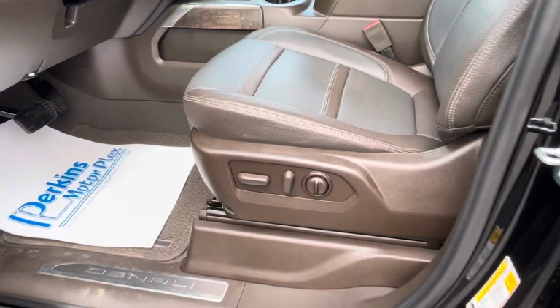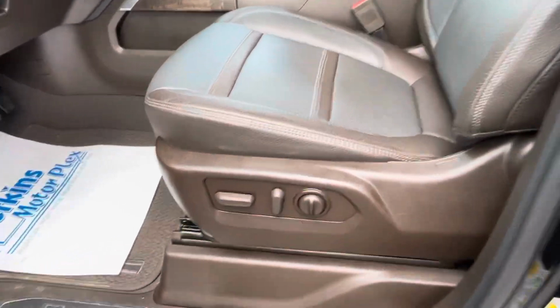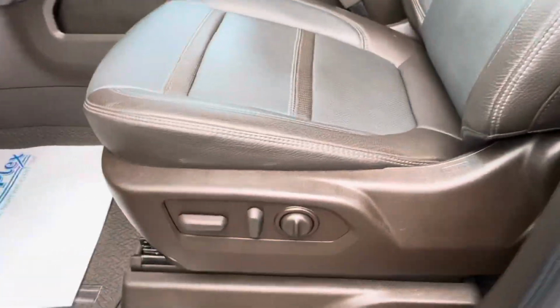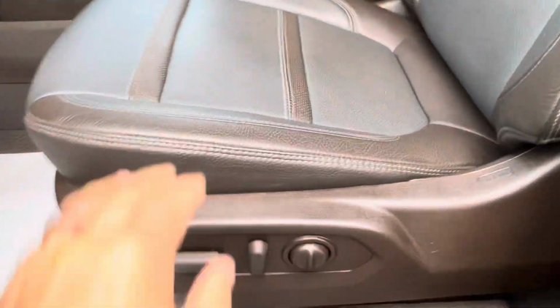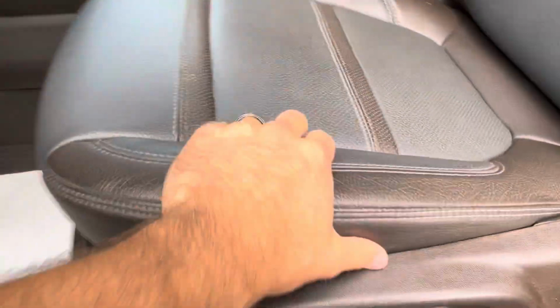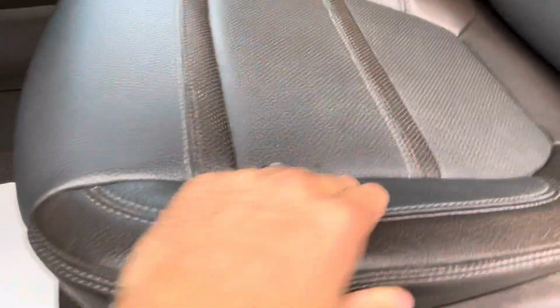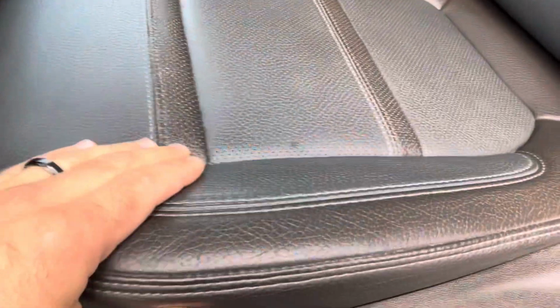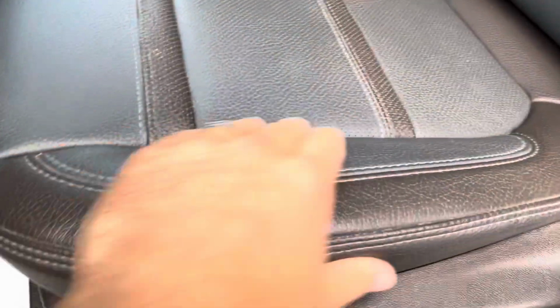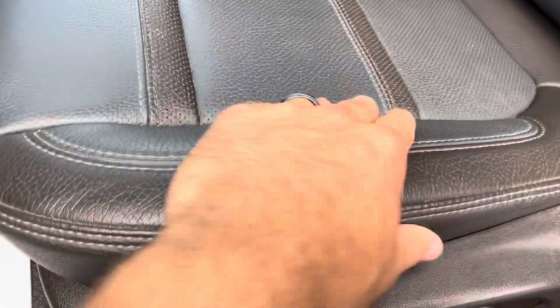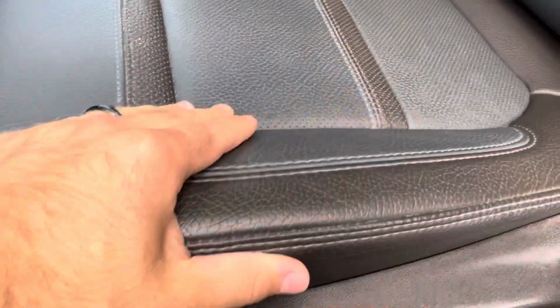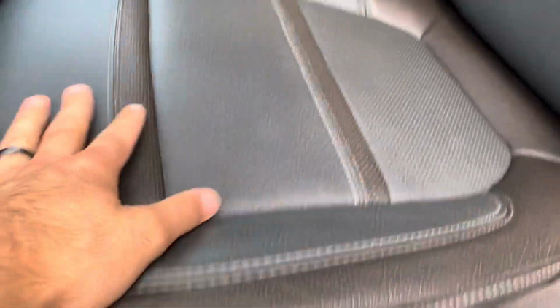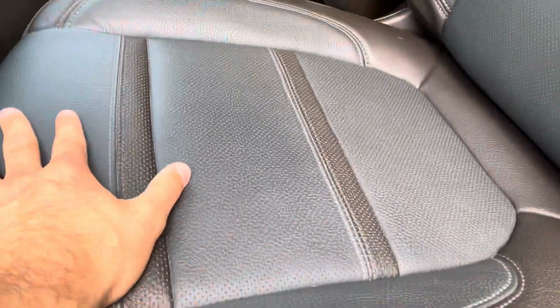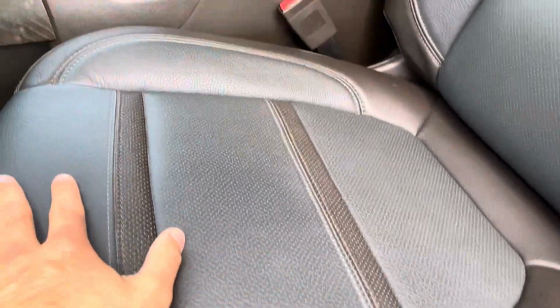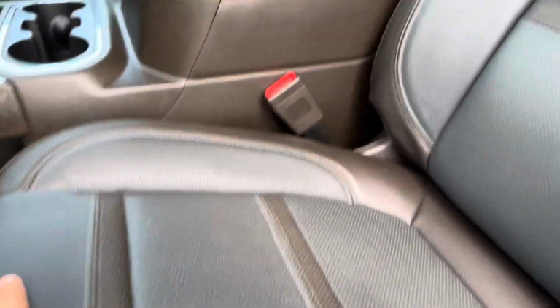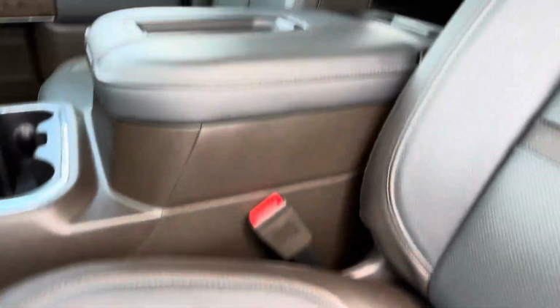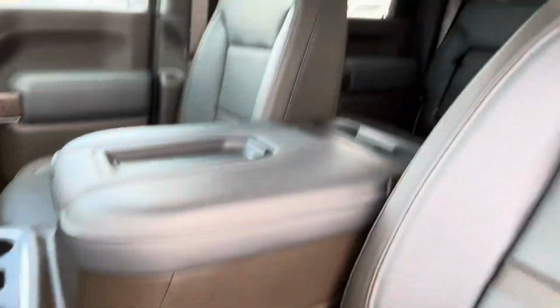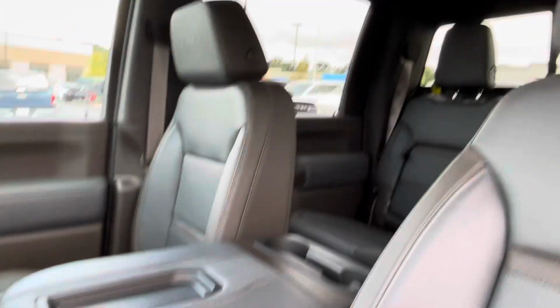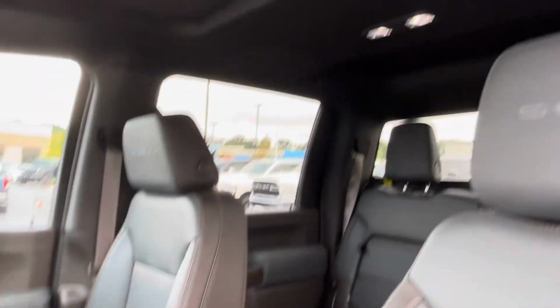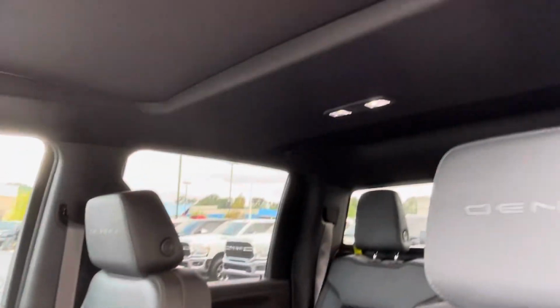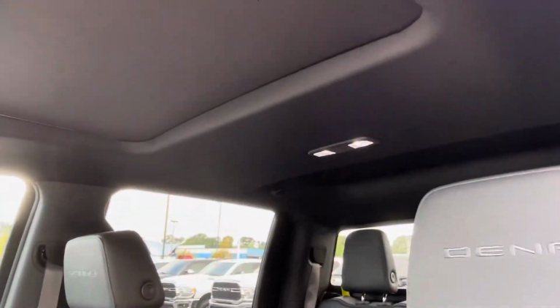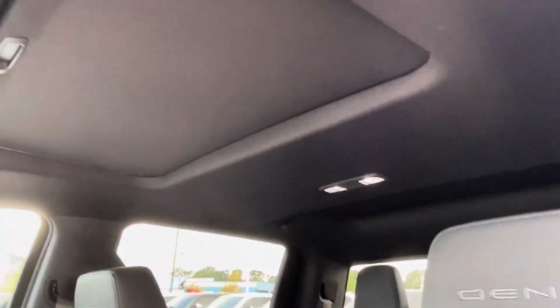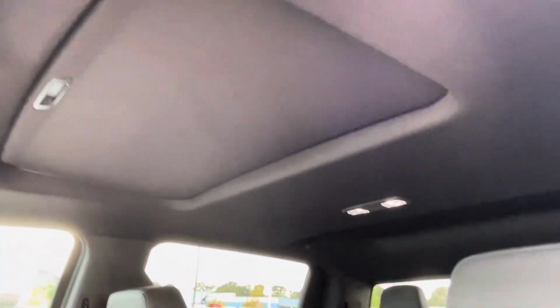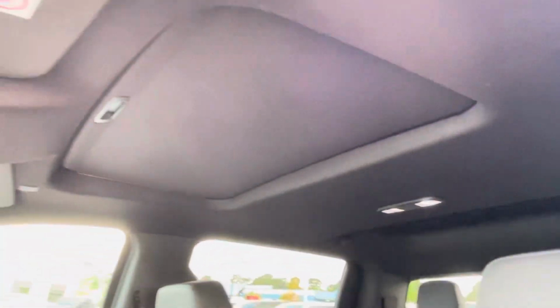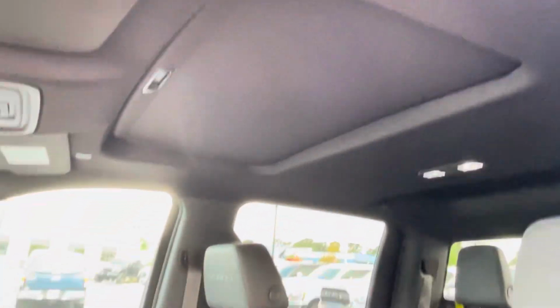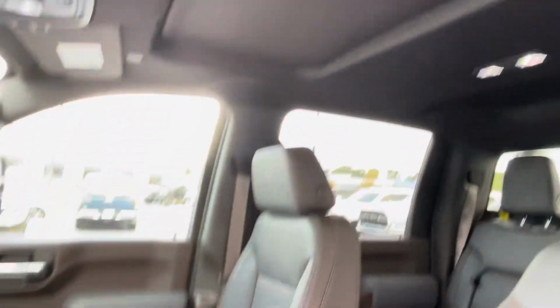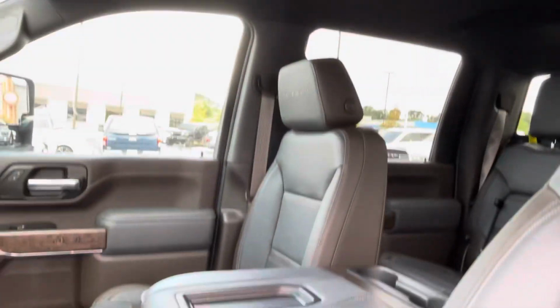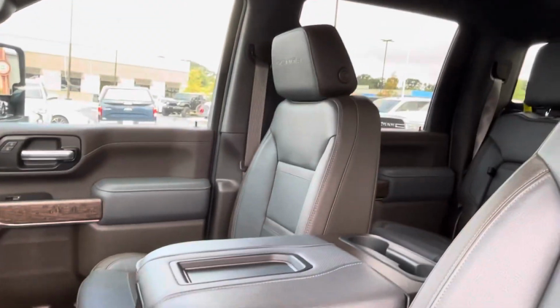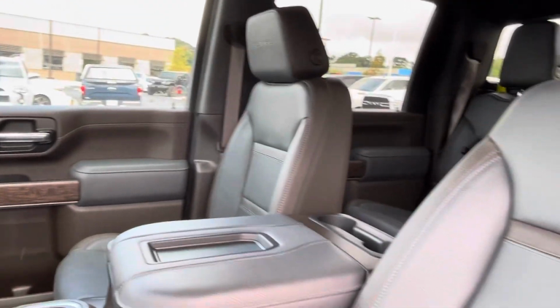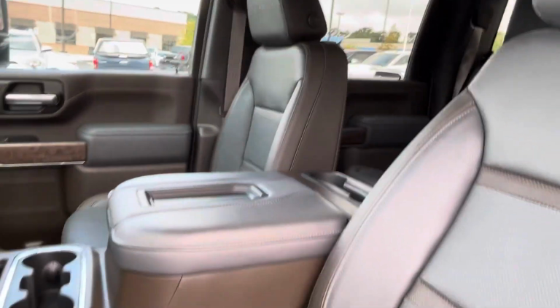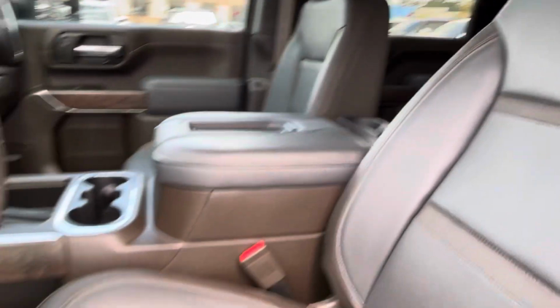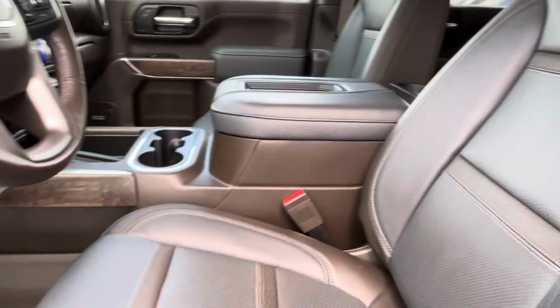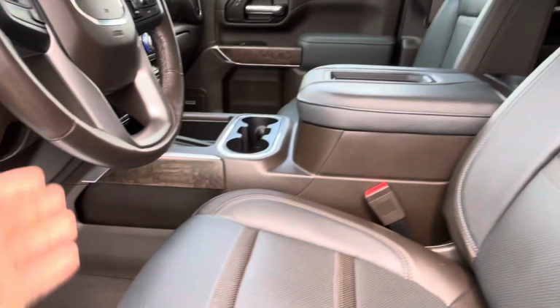Taking a look inside, the leather is in very good condition, headliner as well — no stains, rips, or tears. It smells great in here too.